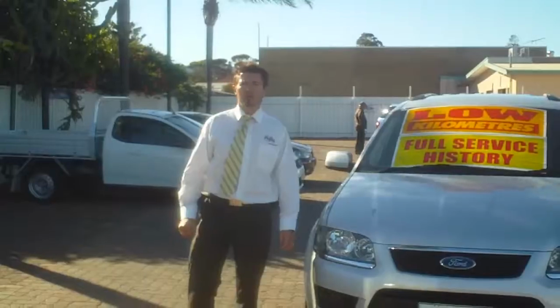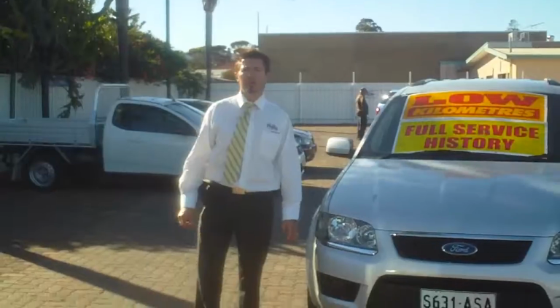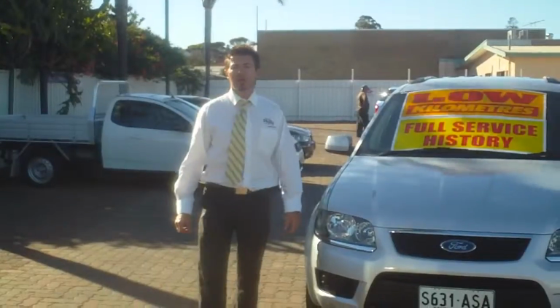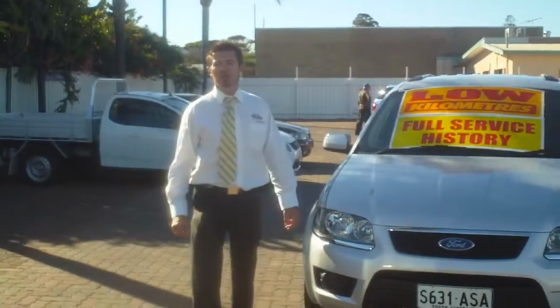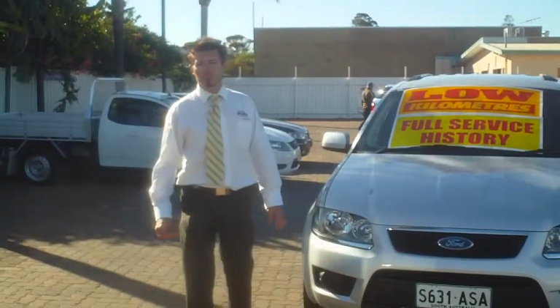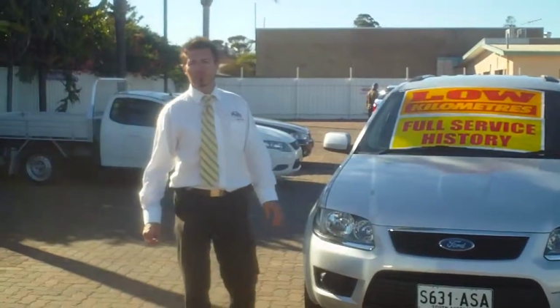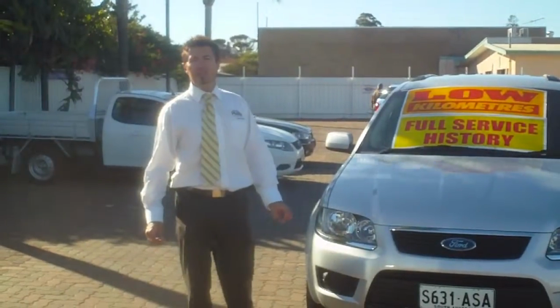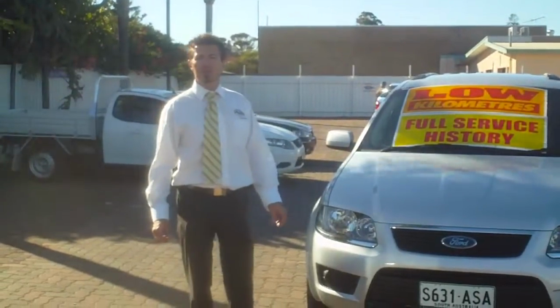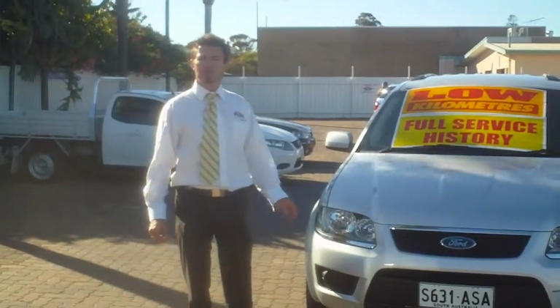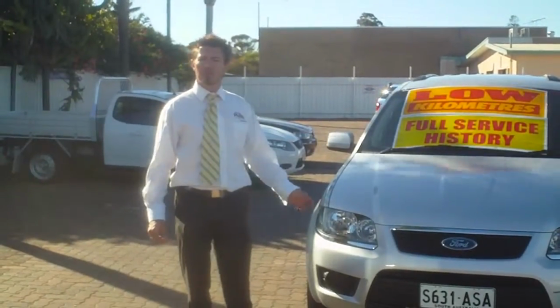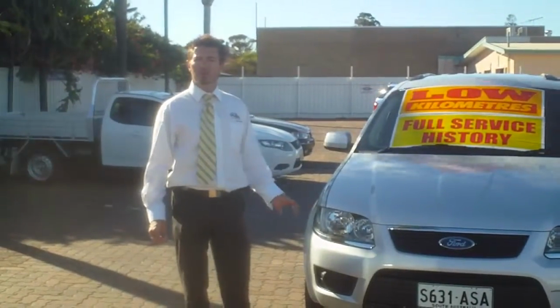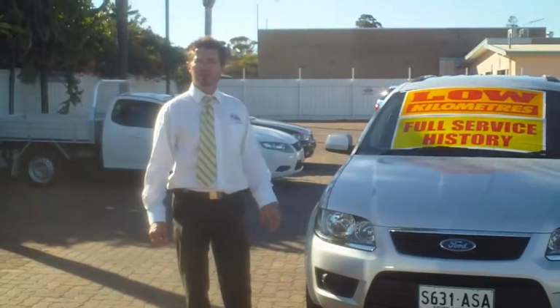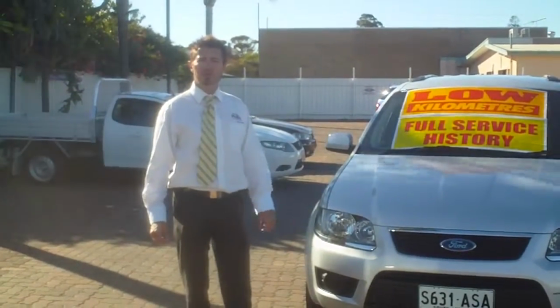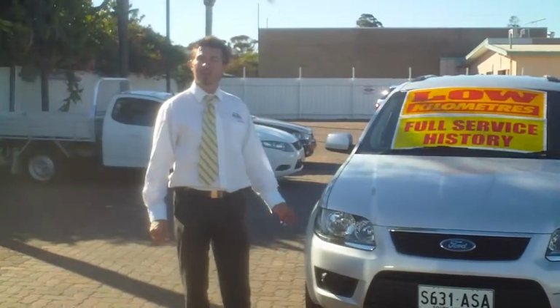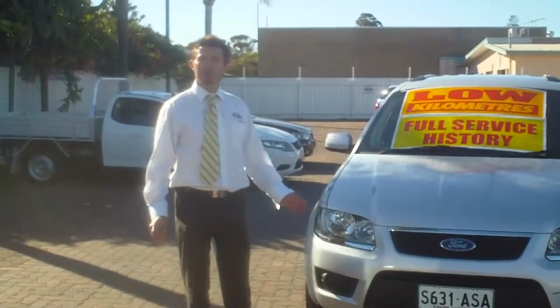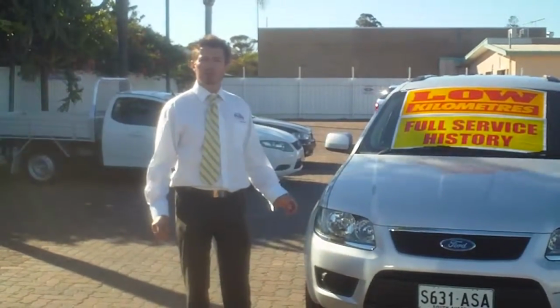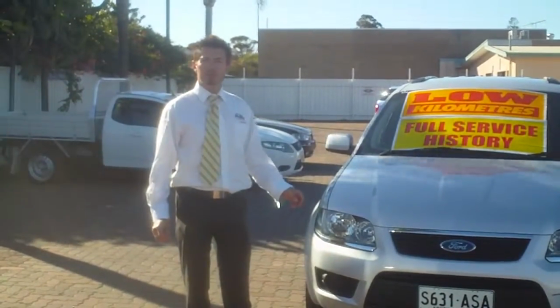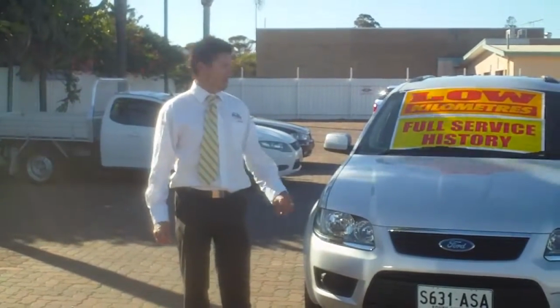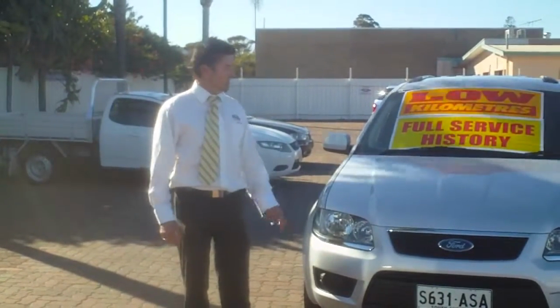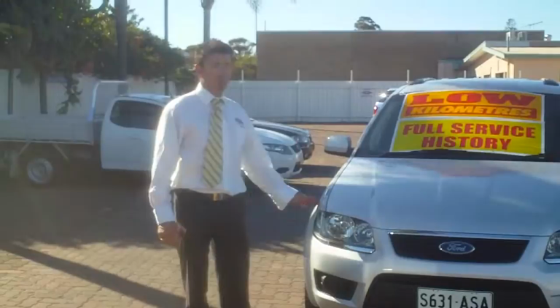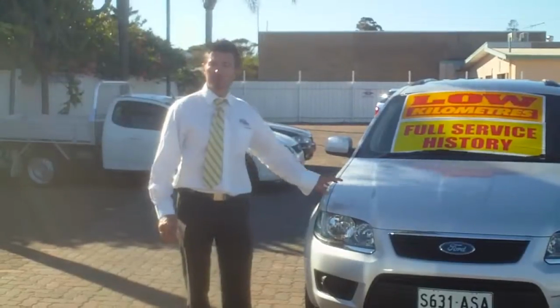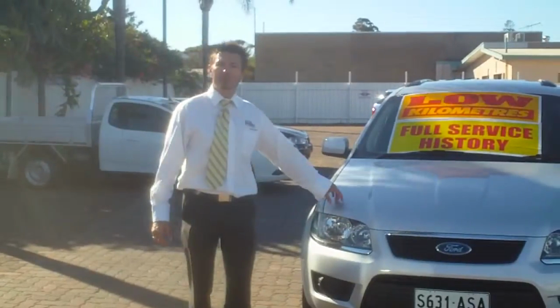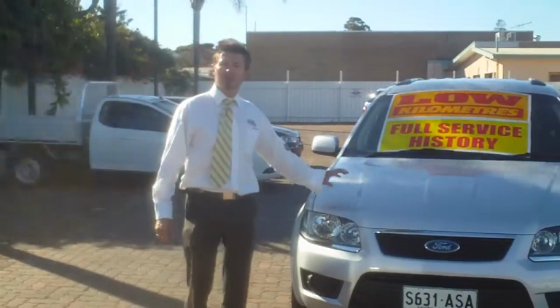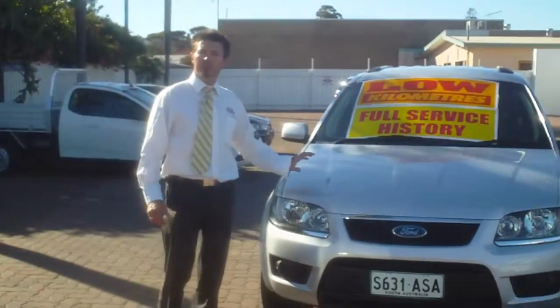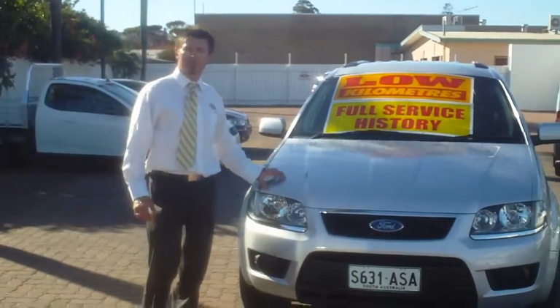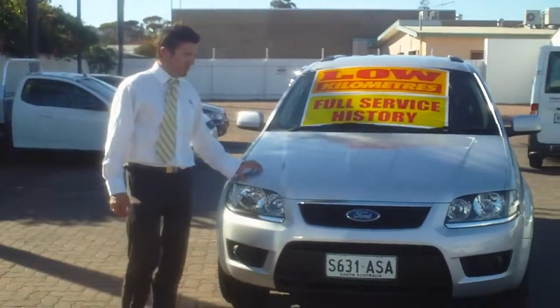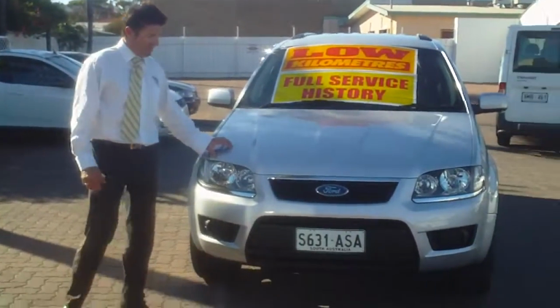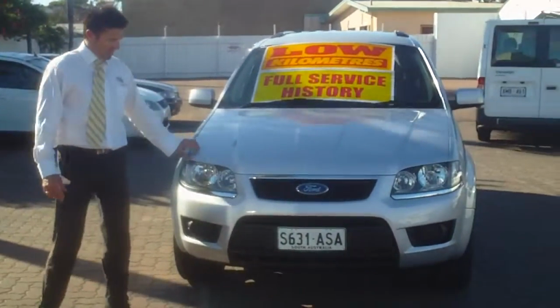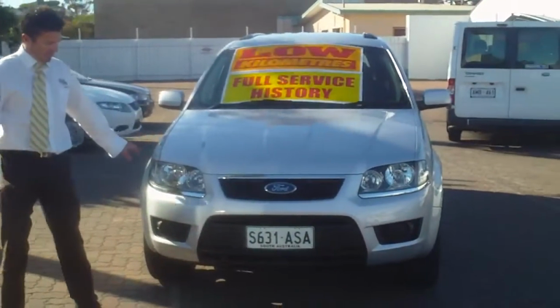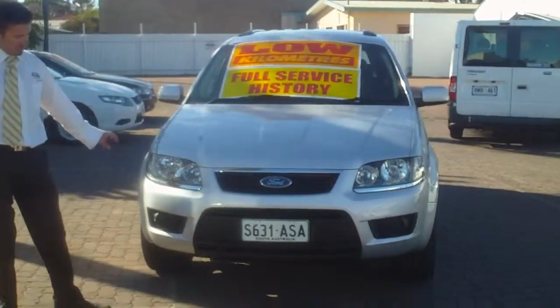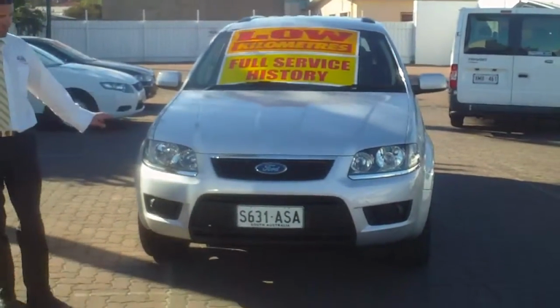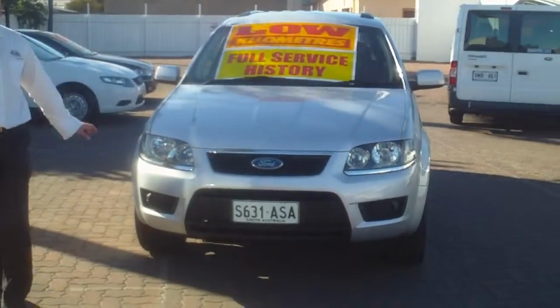Hi Jim, how are you? My name's Tony, we spoke earlier on the phone. As promised, I said I'll send you a virtual demo on the Territory — of course, this is it.